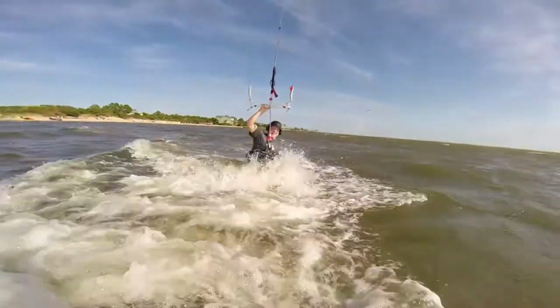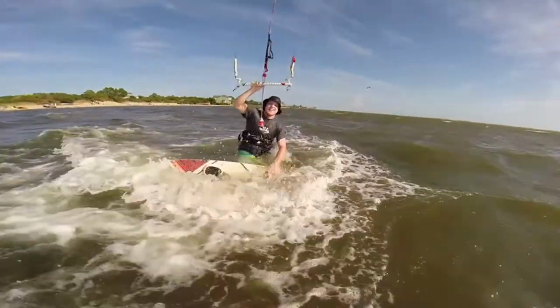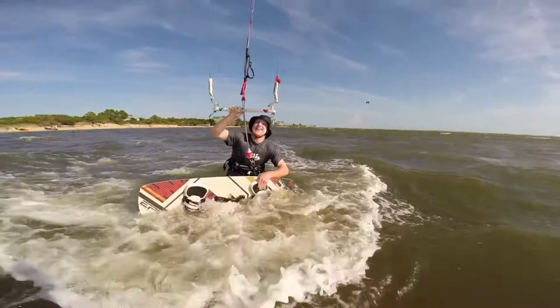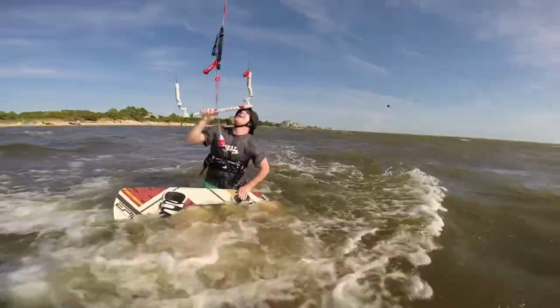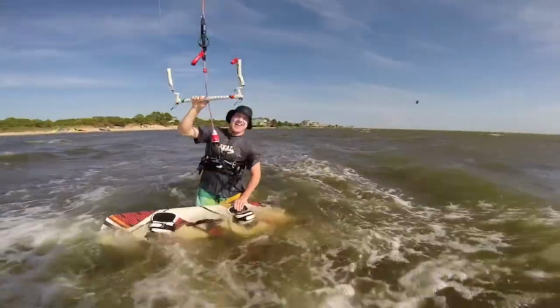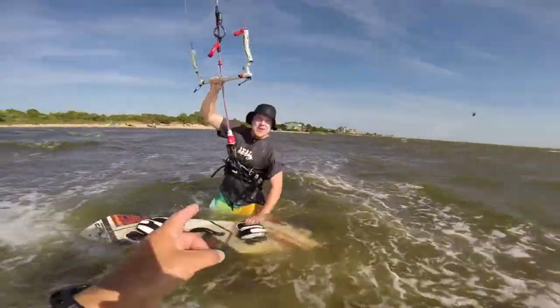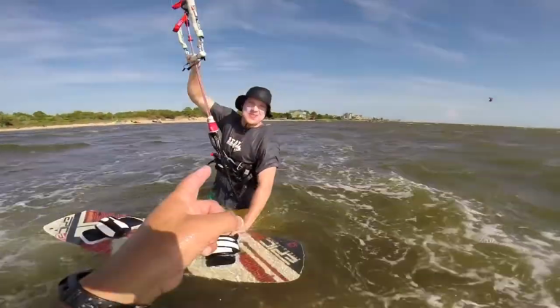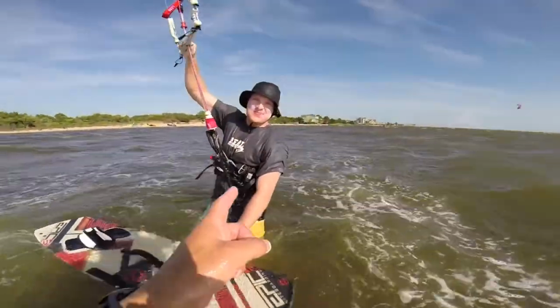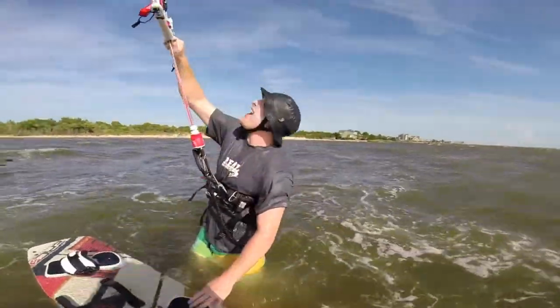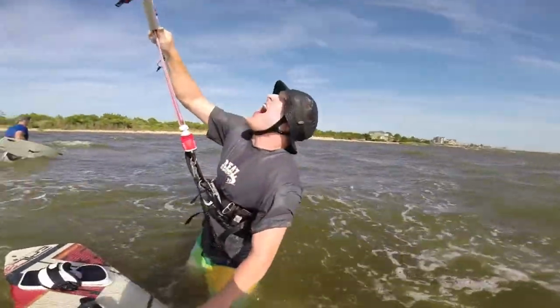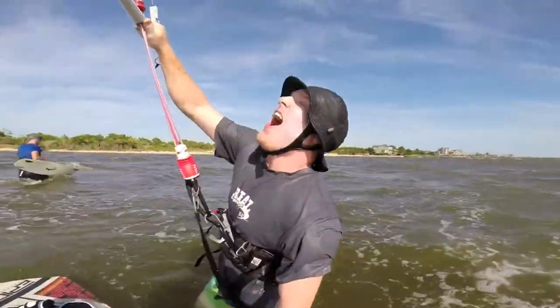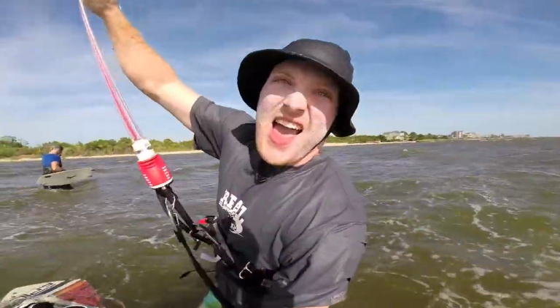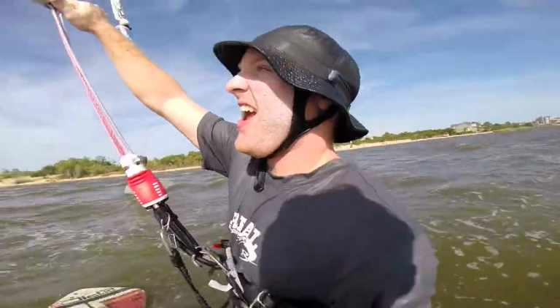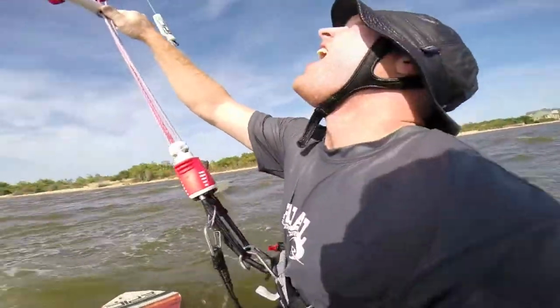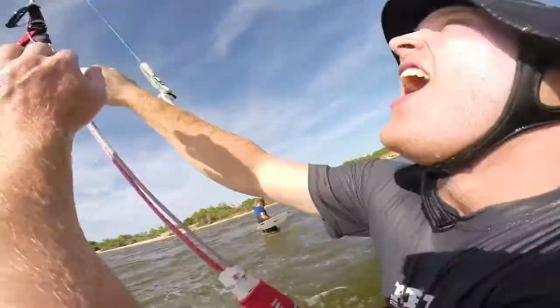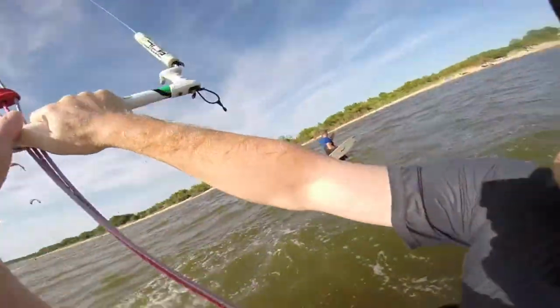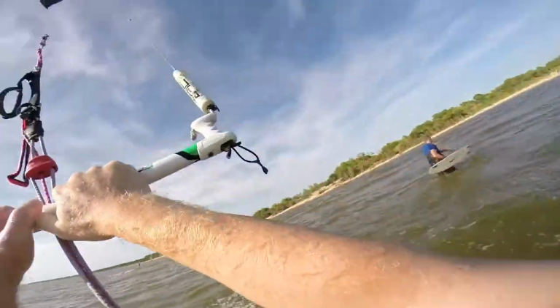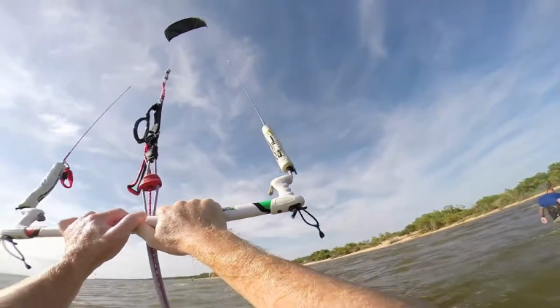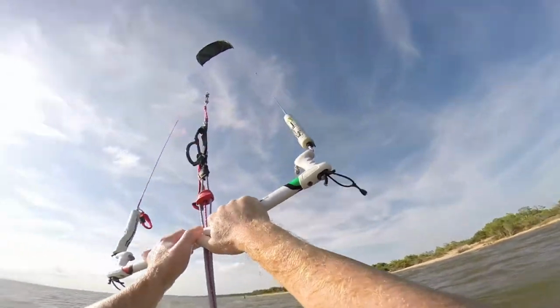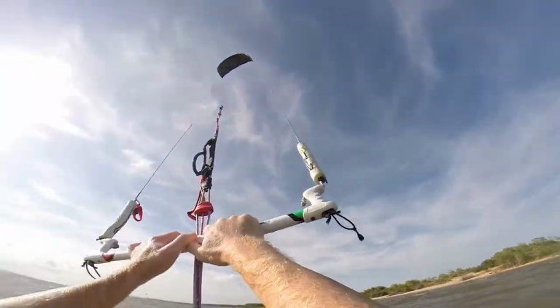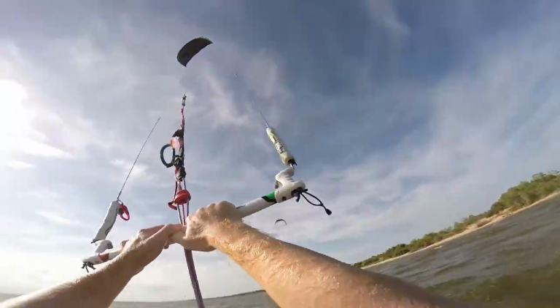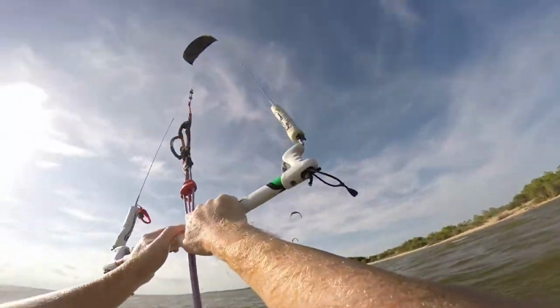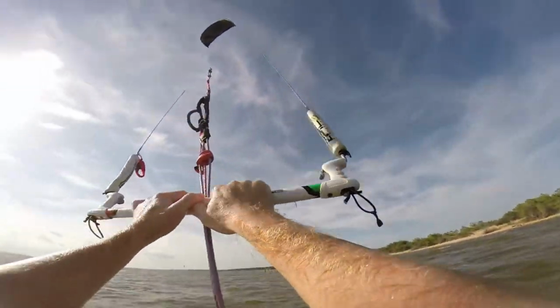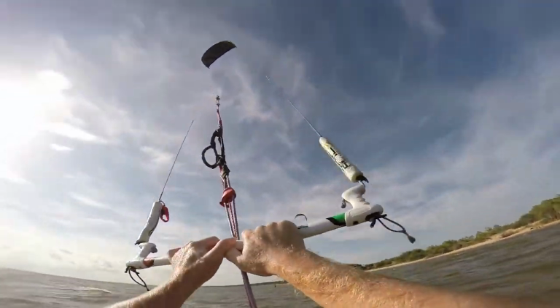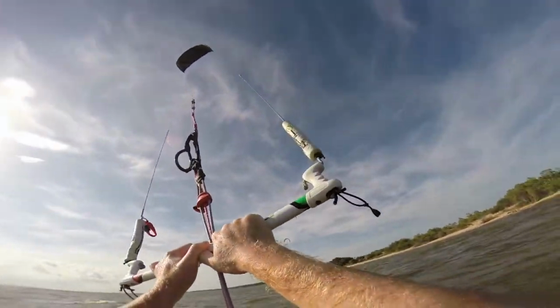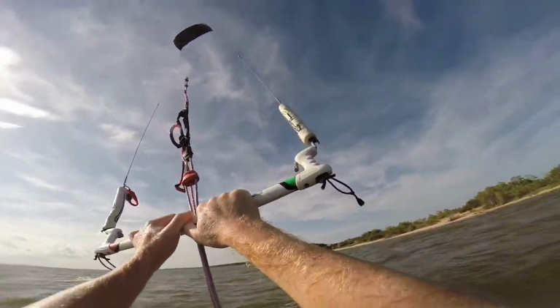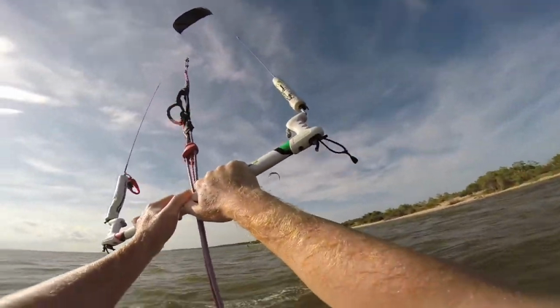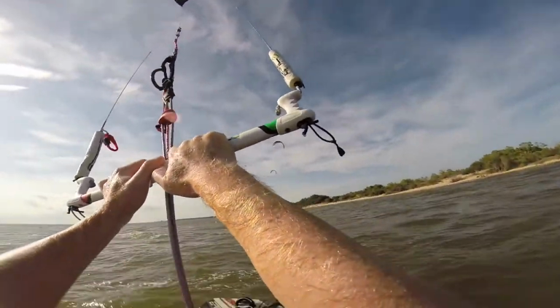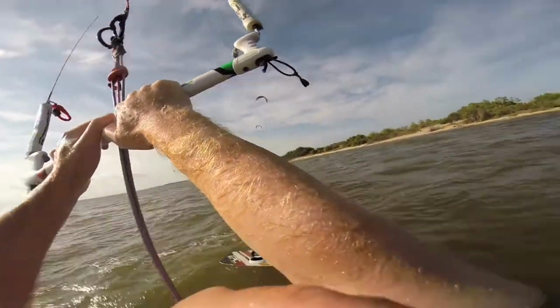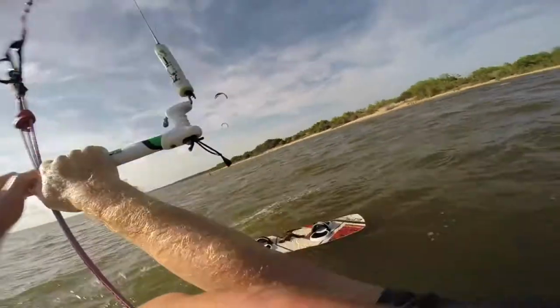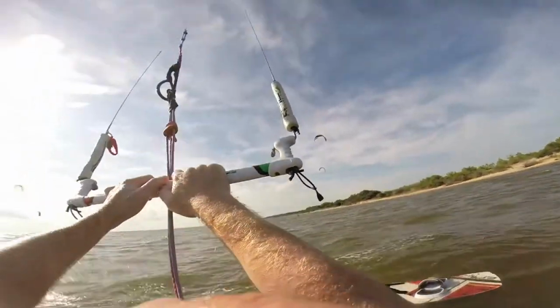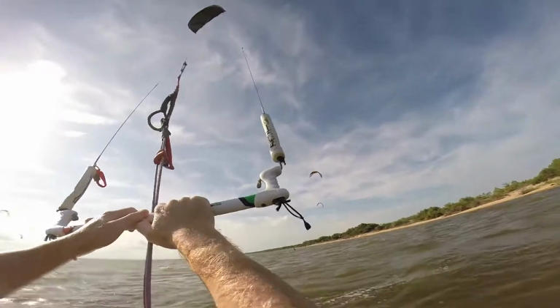So you tried the Screamer 12, Renegade 11, and Screamer 10 — what do you think? This Screamer 10 is awesome. I can't believe how much power it has. It's so fast. This thing is sweet.